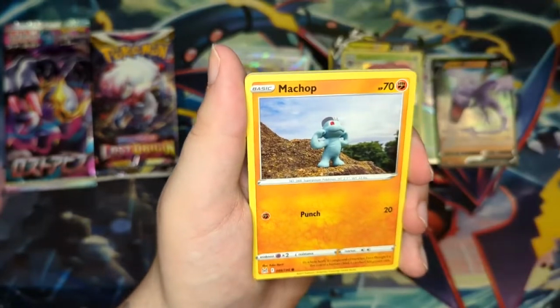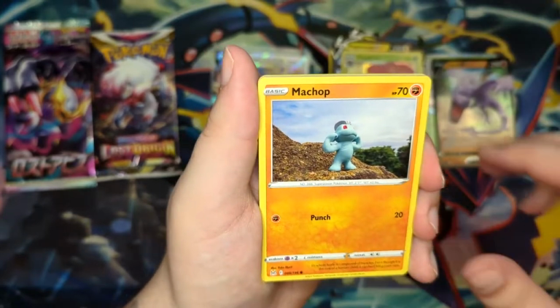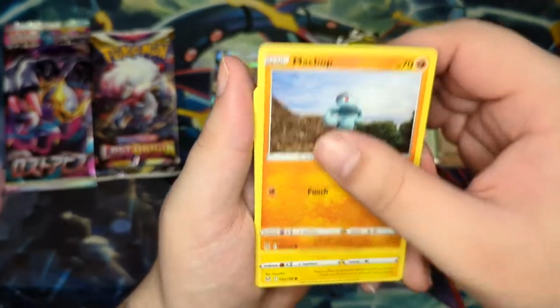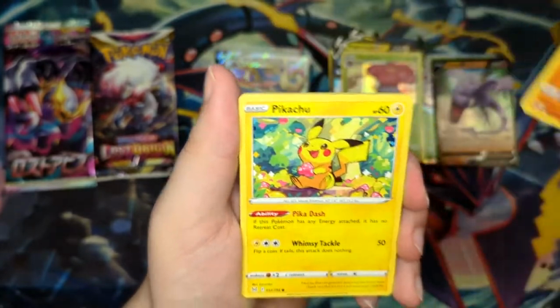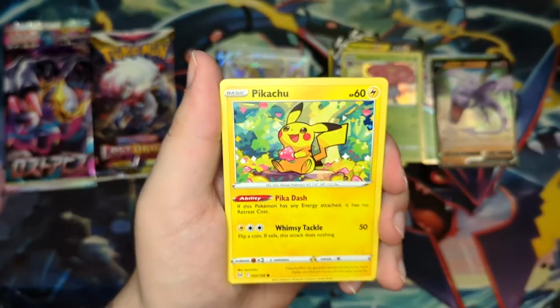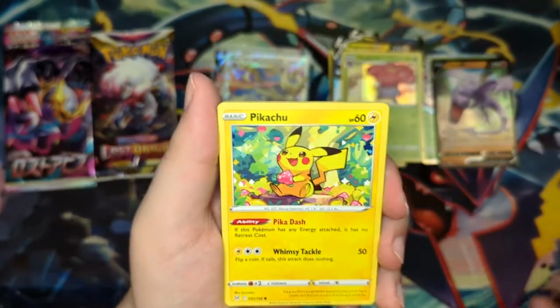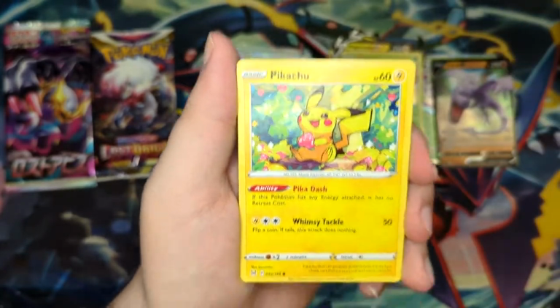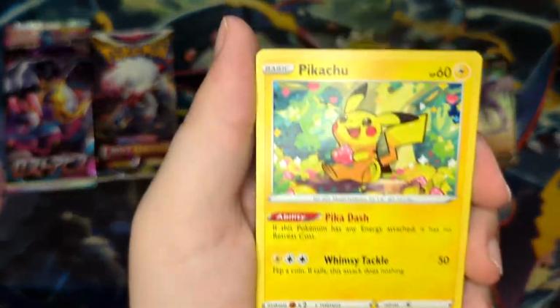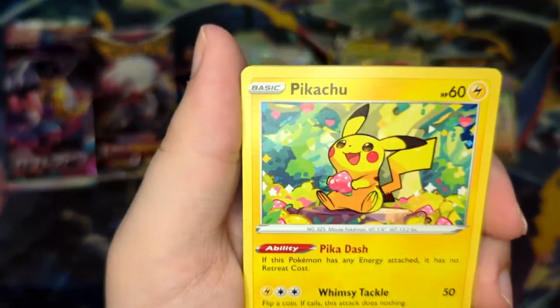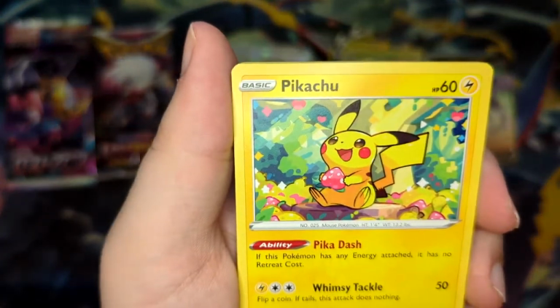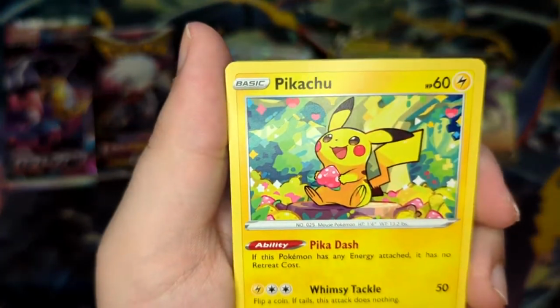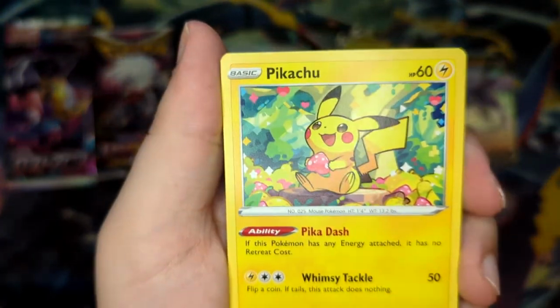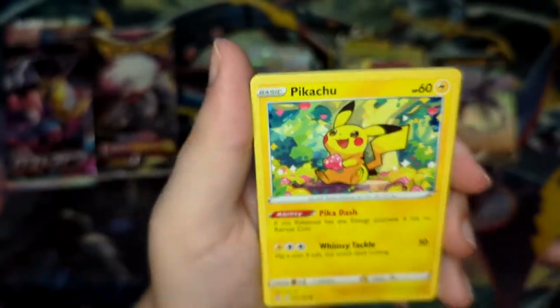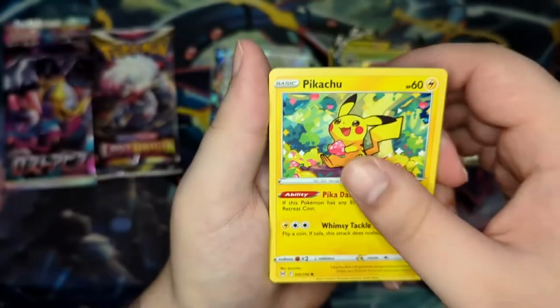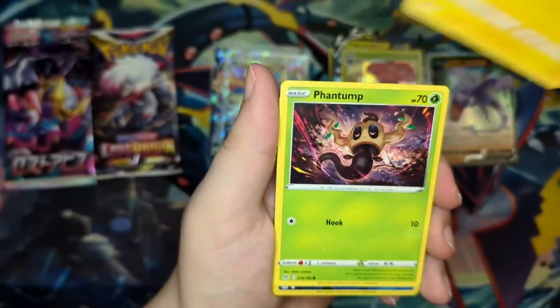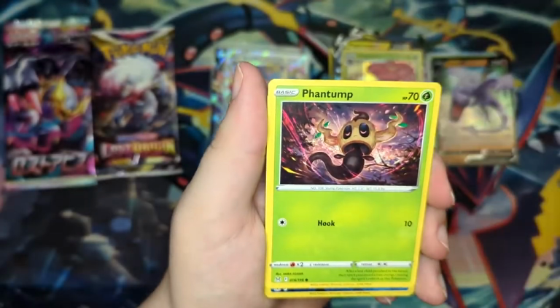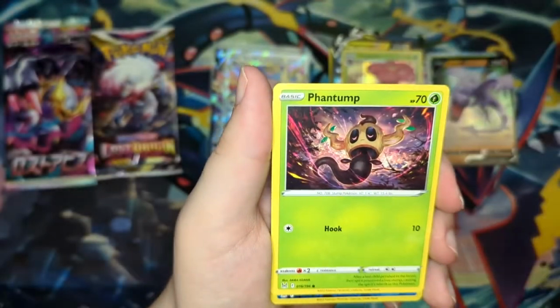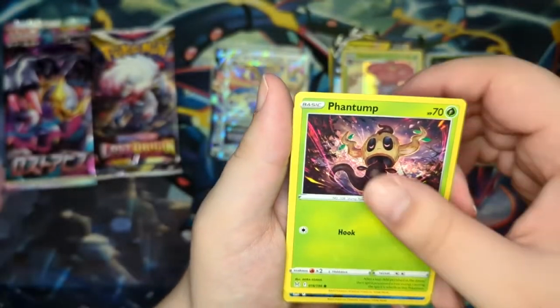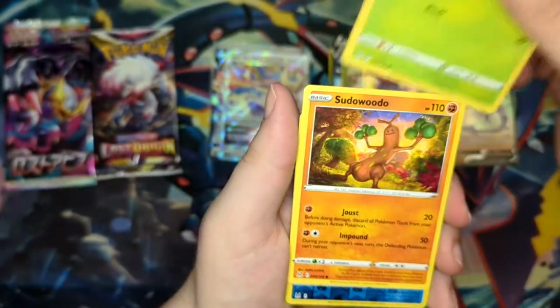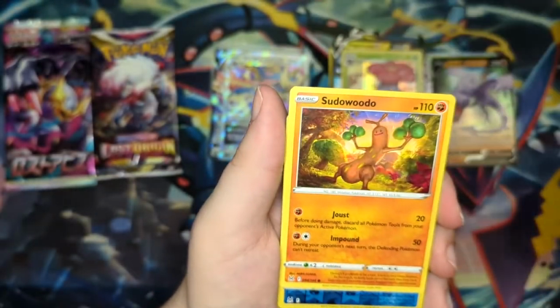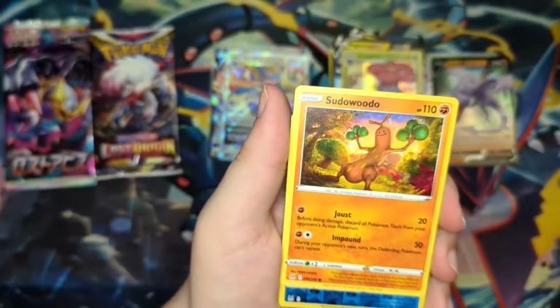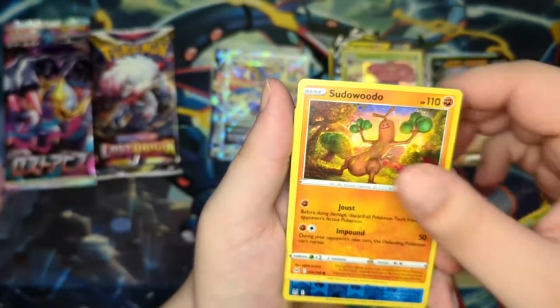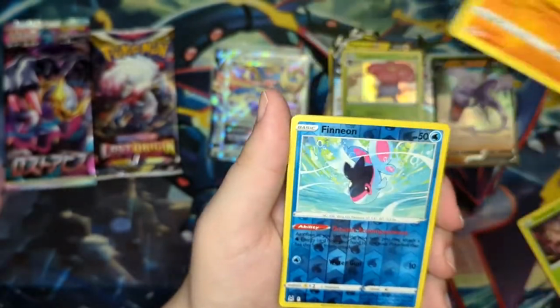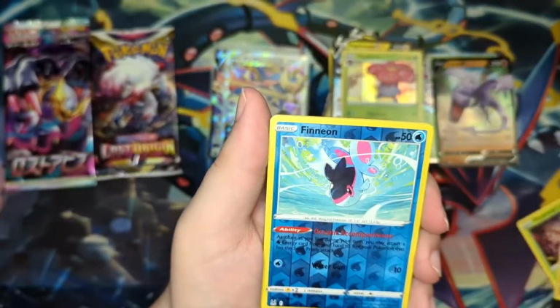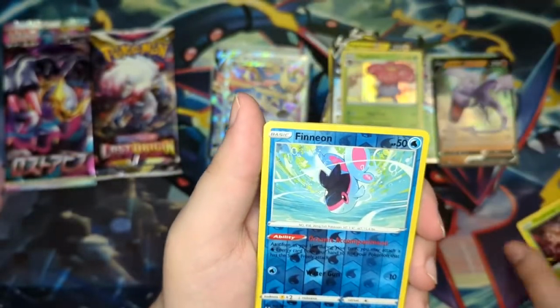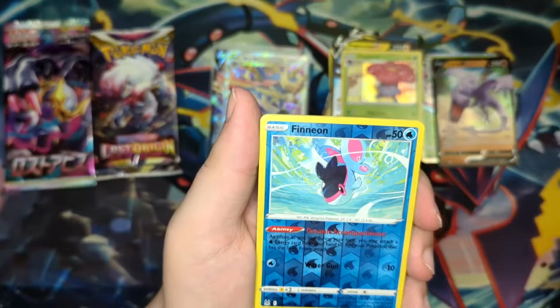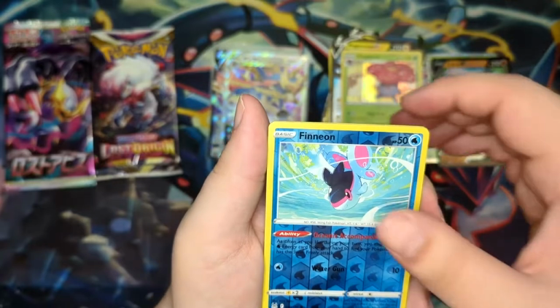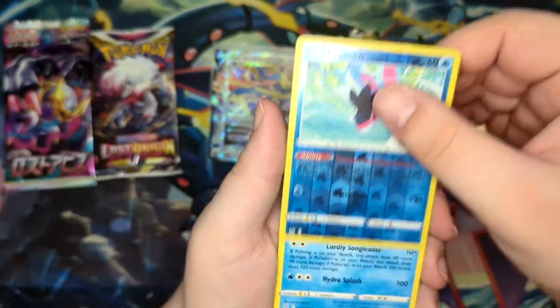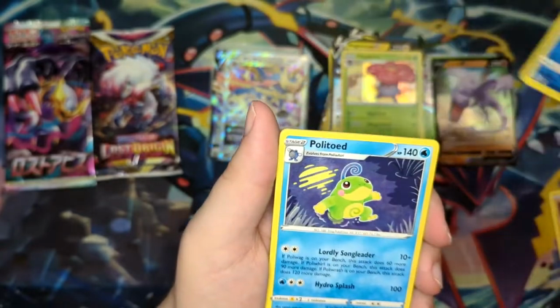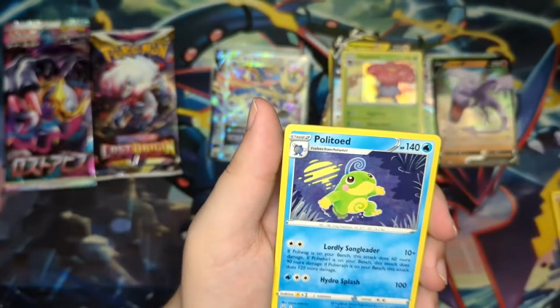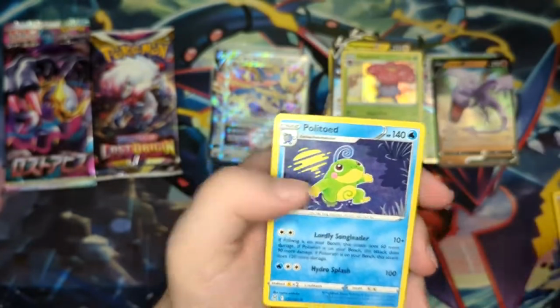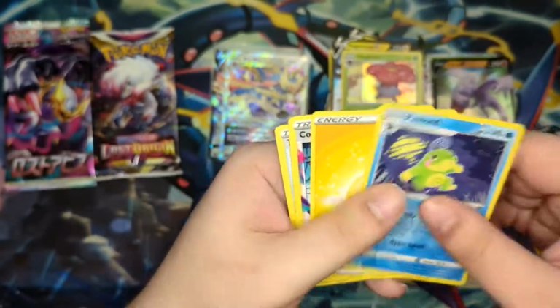I wouldn't say no to an alternate art from Lost Origin either. Even if we pull a cute Pikachu — look at that, that's really cute. Like that Pikachu. Phantom, Tsururu, Finizen, and a Politoed.